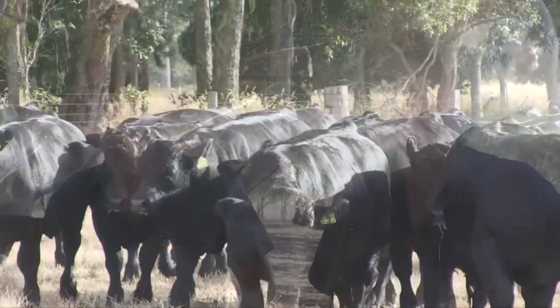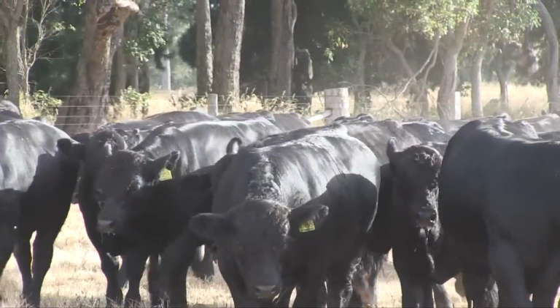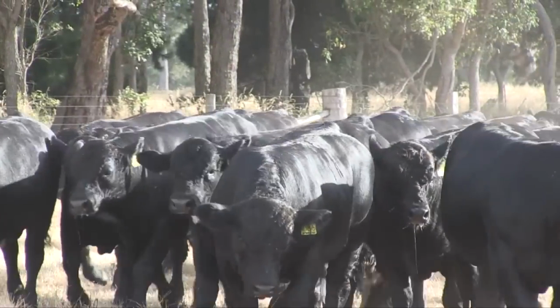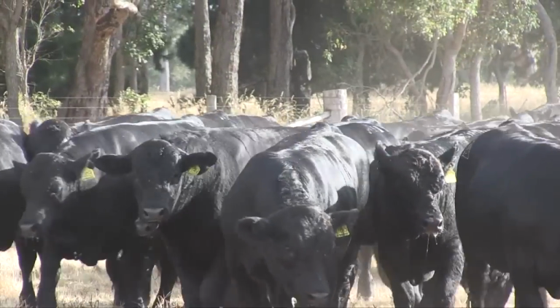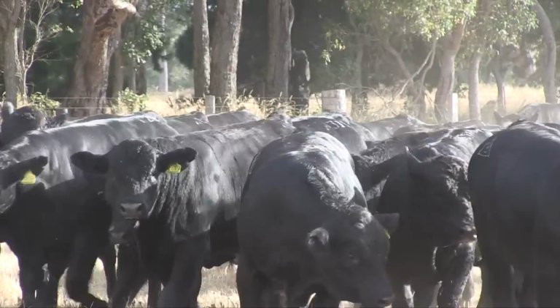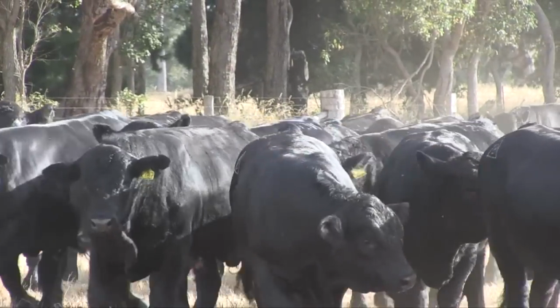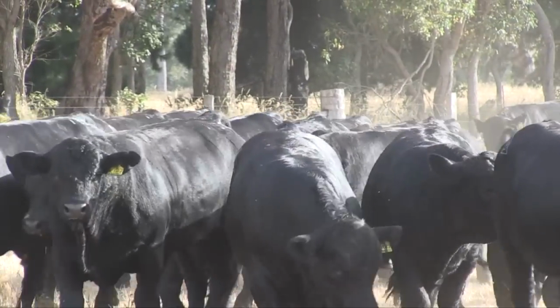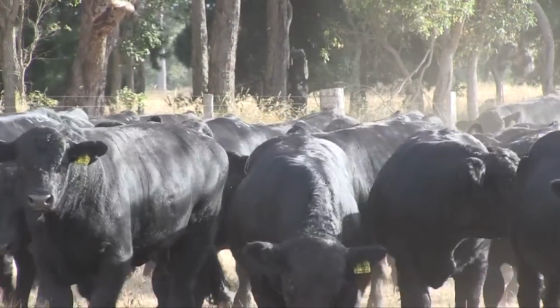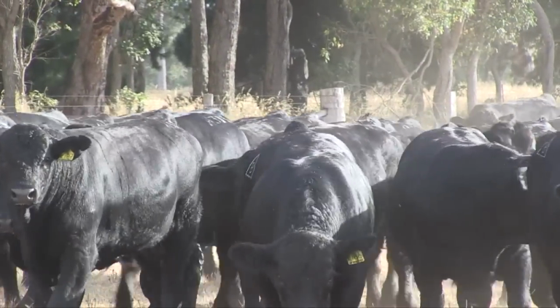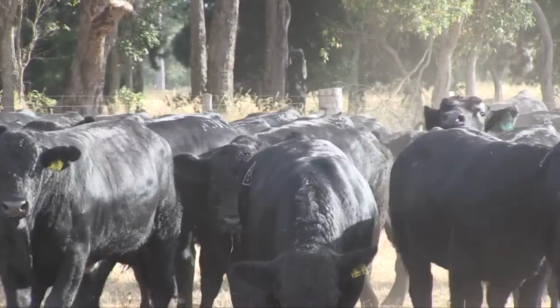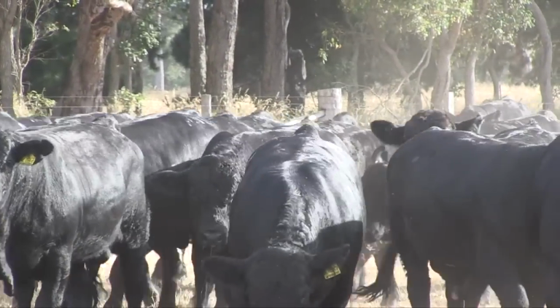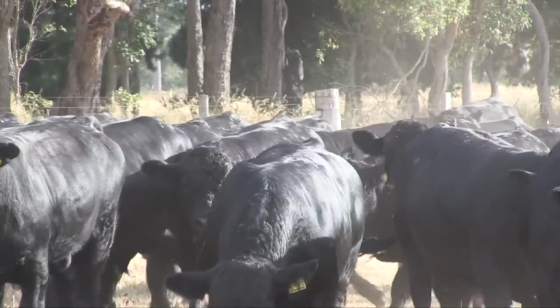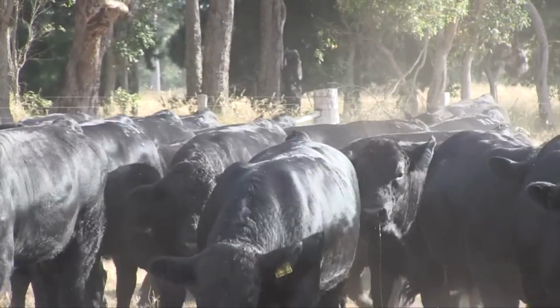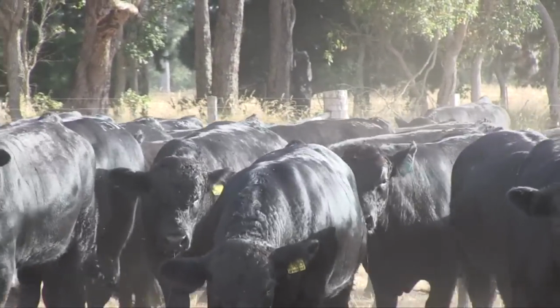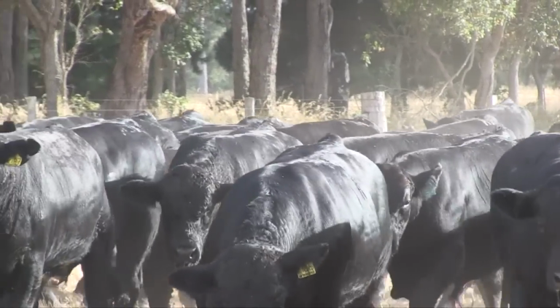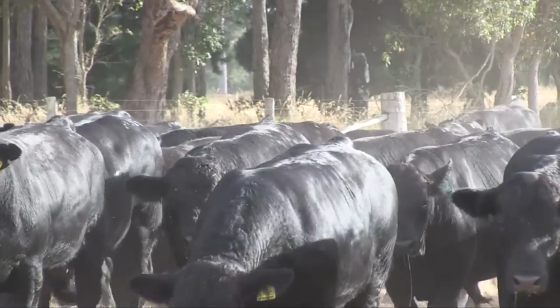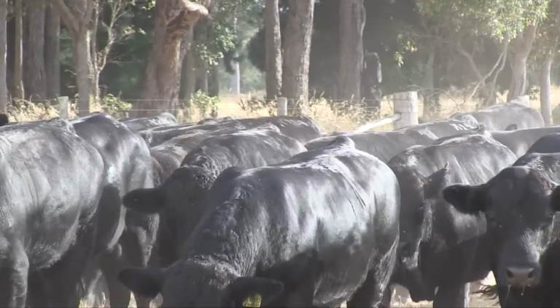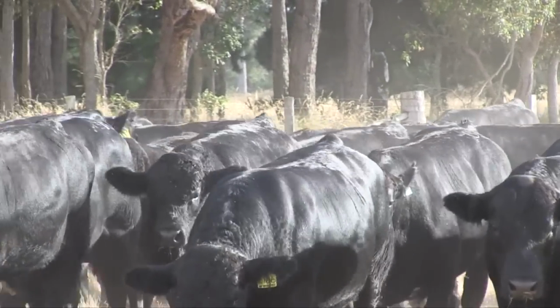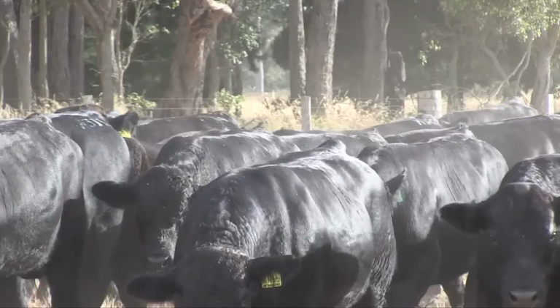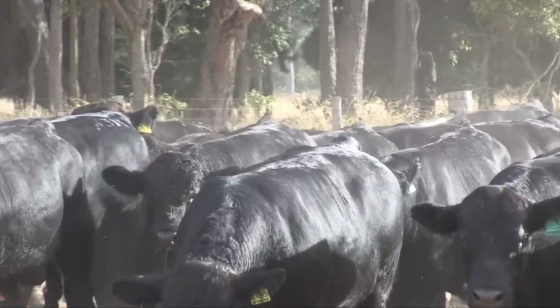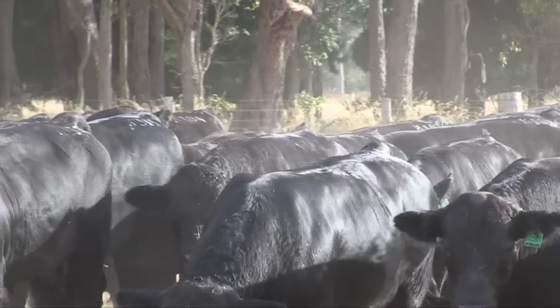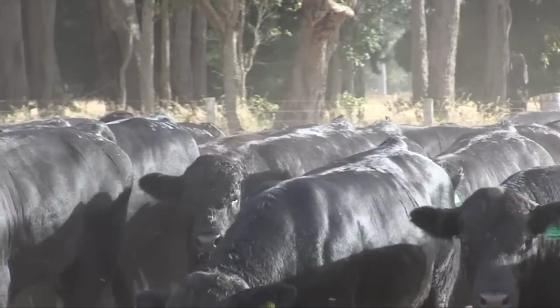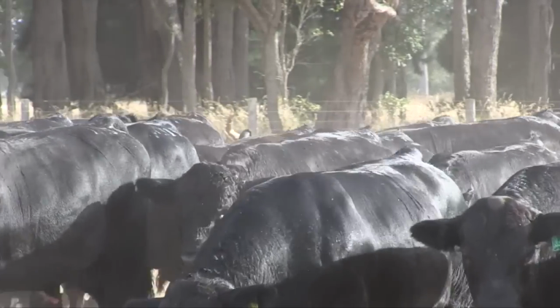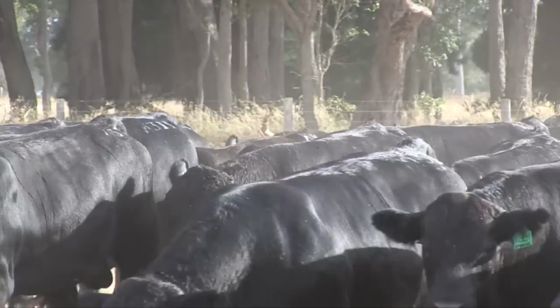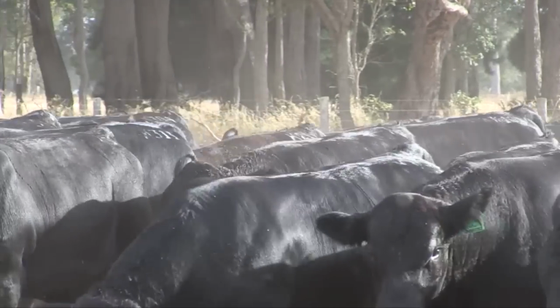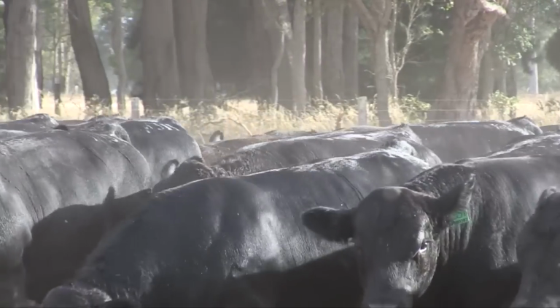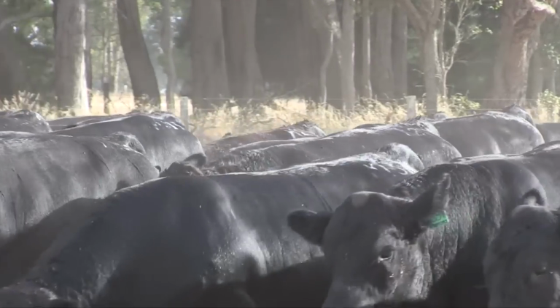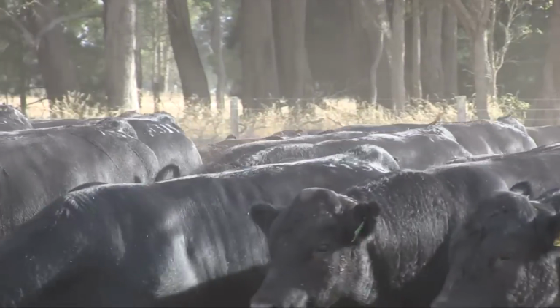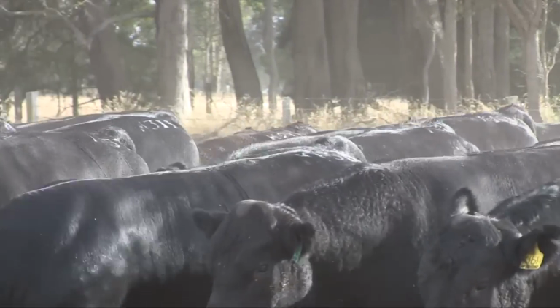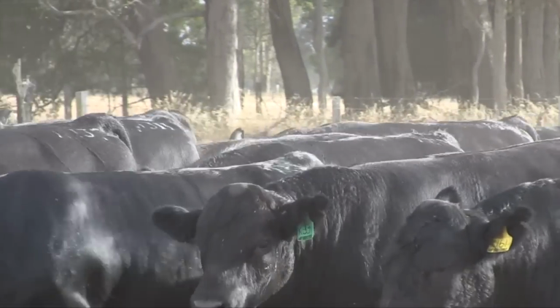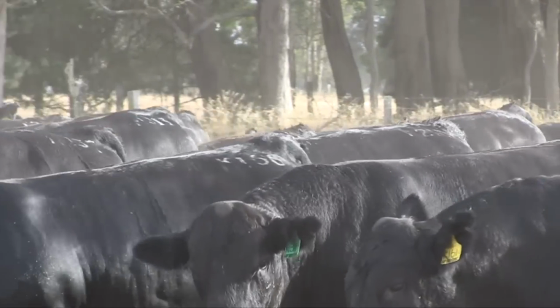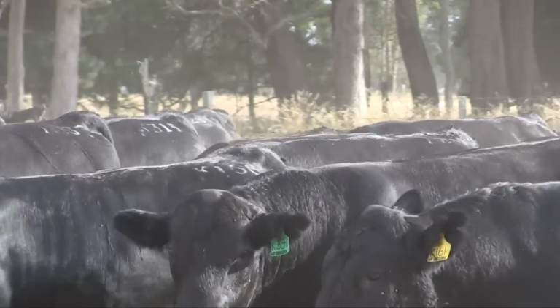Mike, what's your prep been like this year with the bulls? I've had a good season, so the bulls have come out really well, probably going to weigh between 500 and 650 kilos by sale day. Being yearlings, that's a pretty good weight.